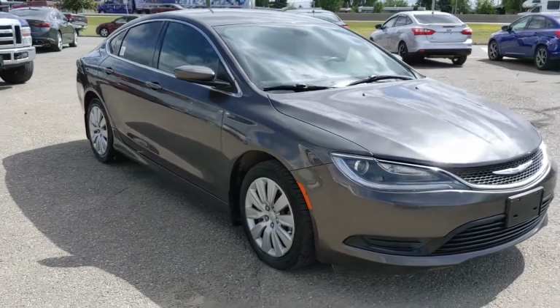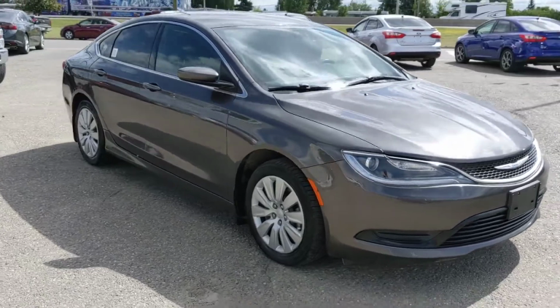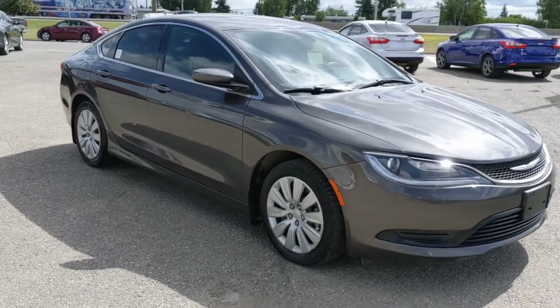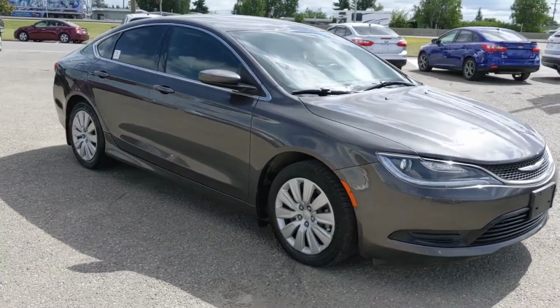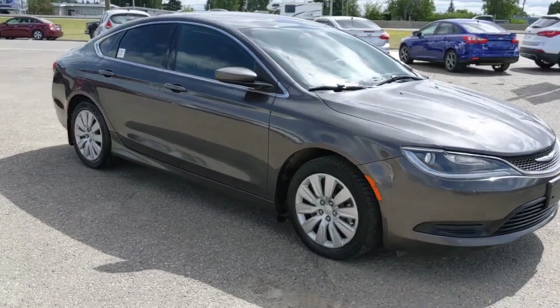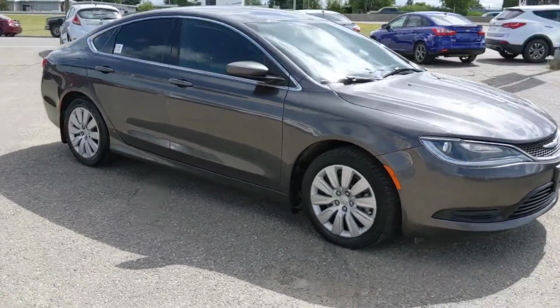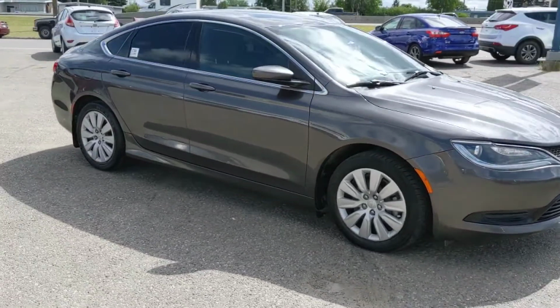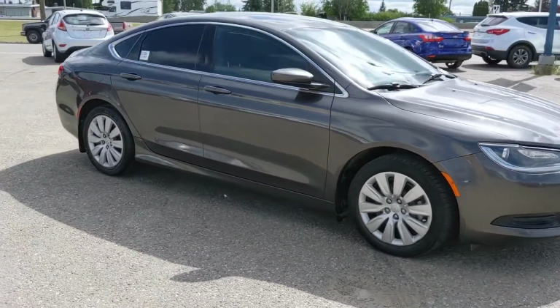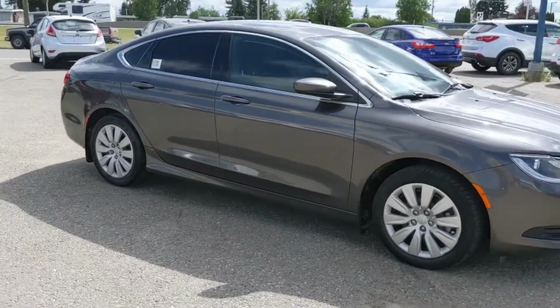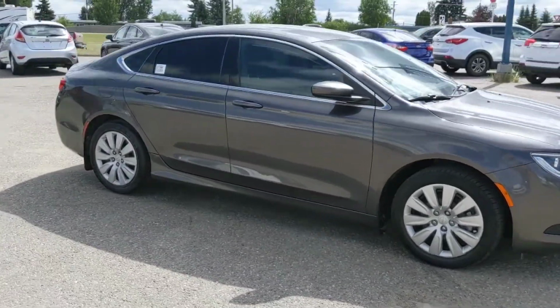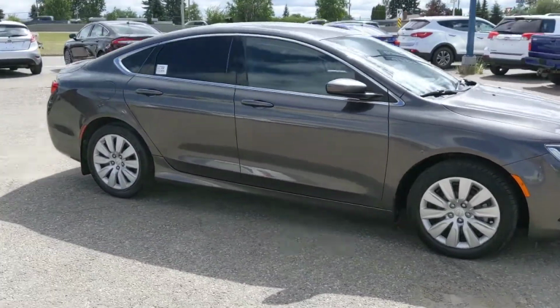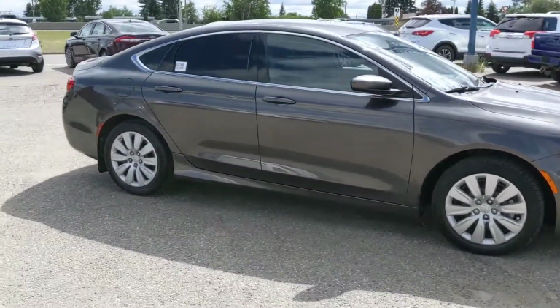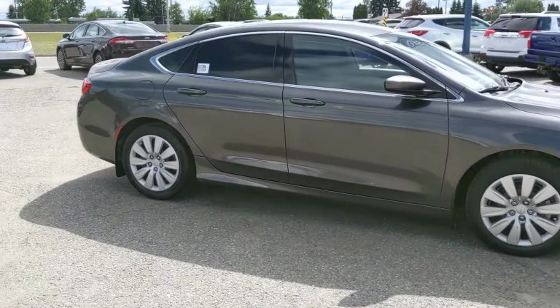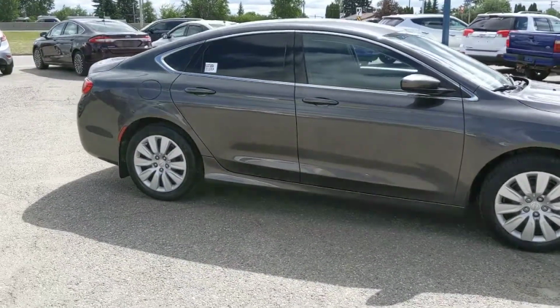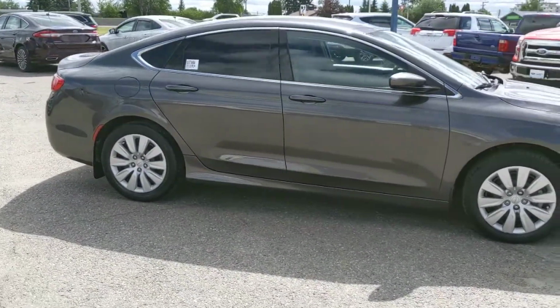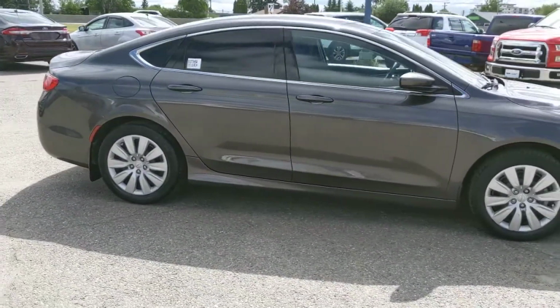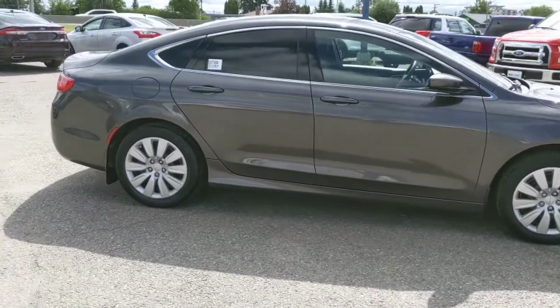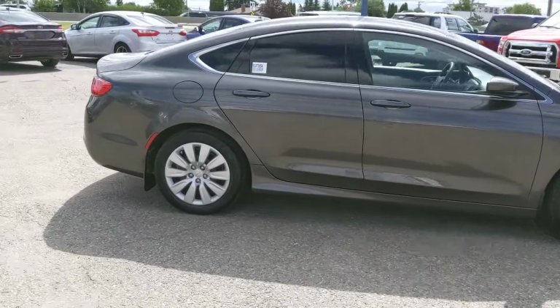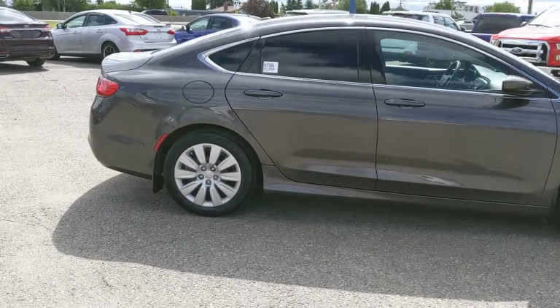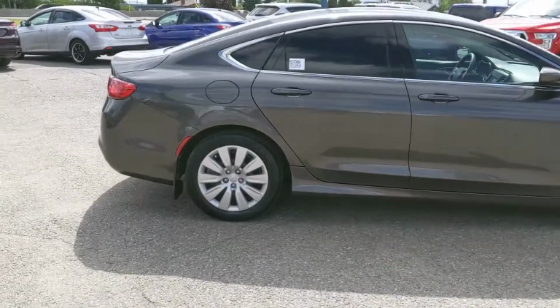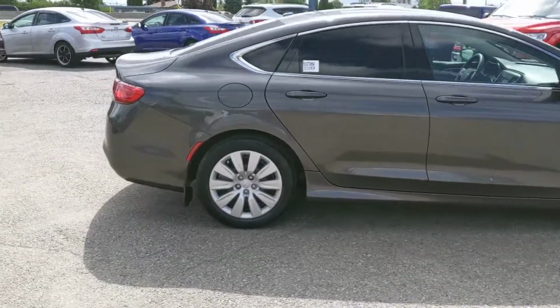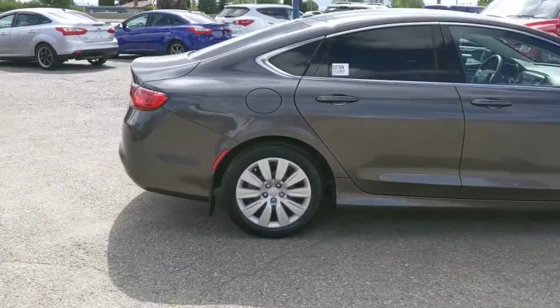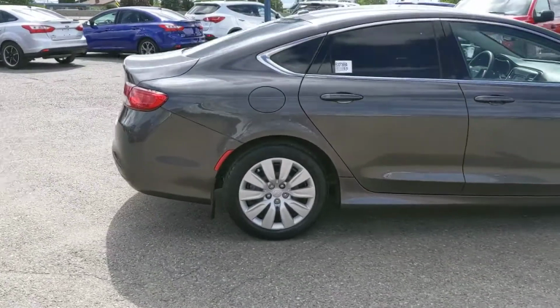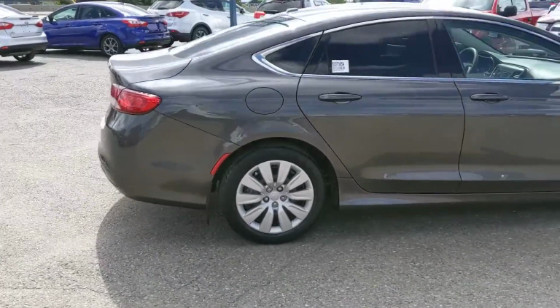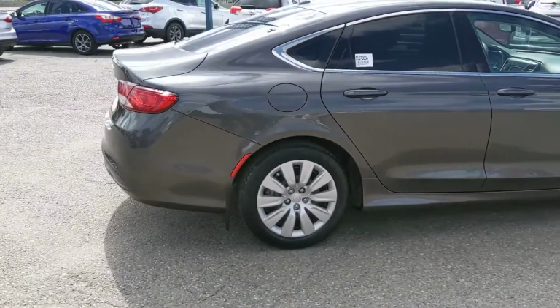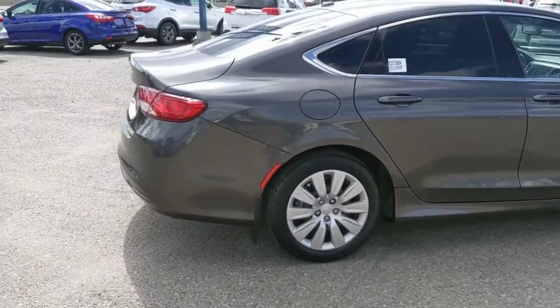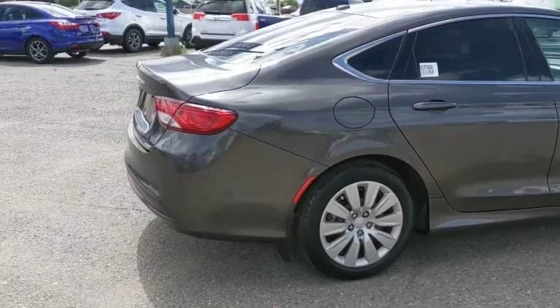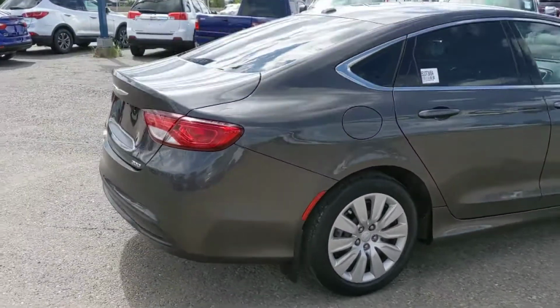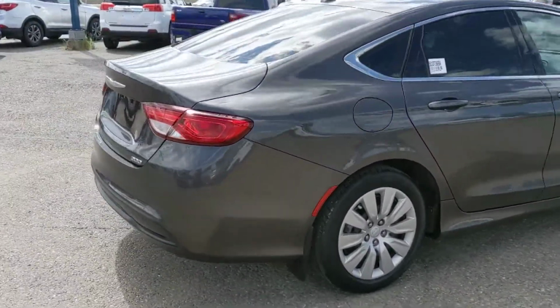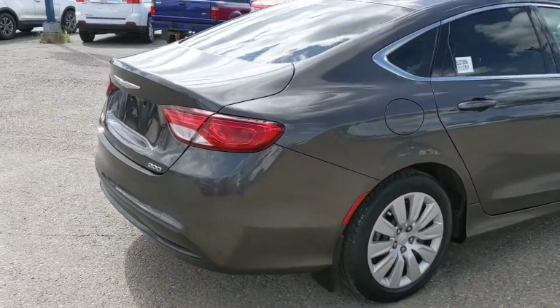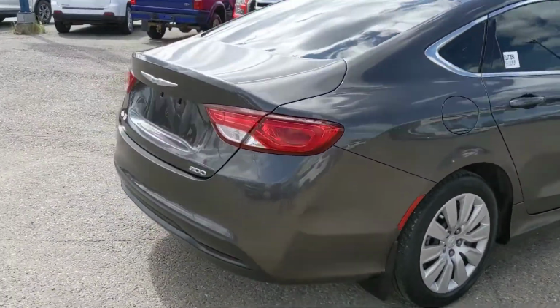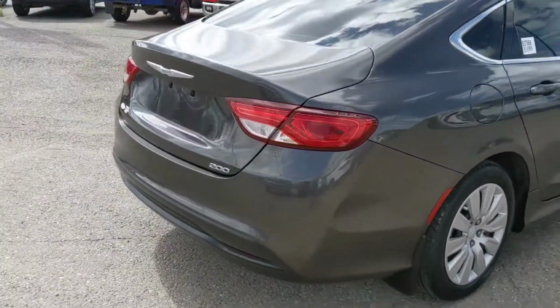It's a very sporty looking vehicle, probably great for a commuter or driving on the highways, but let's take a look at some of the features inside.